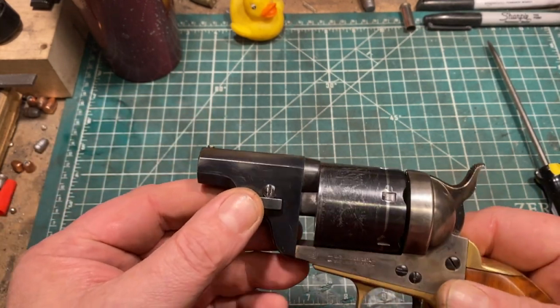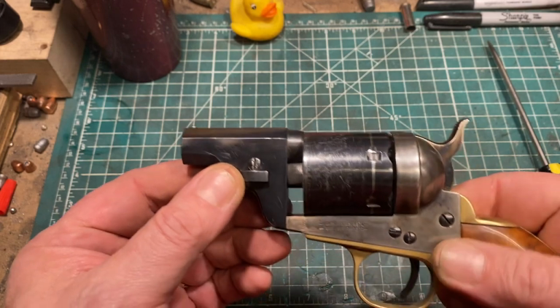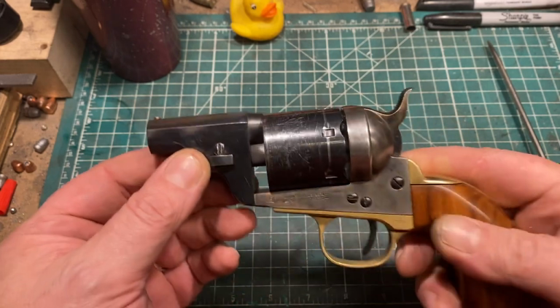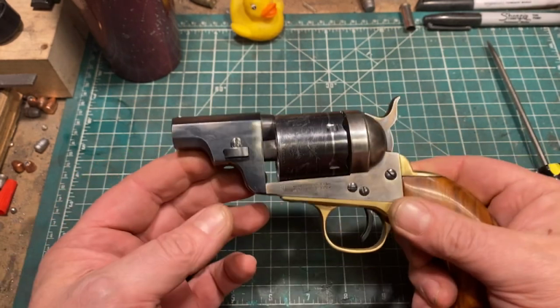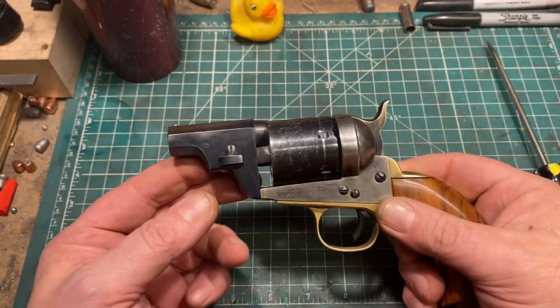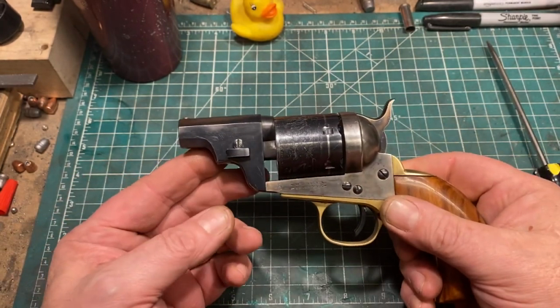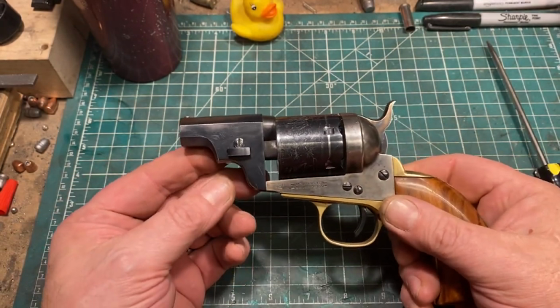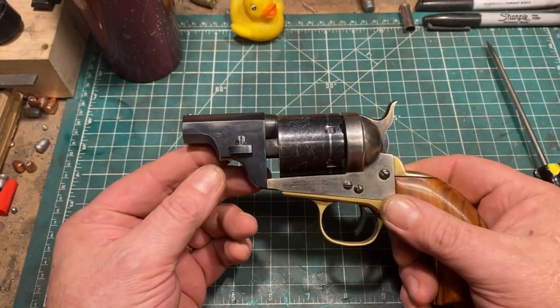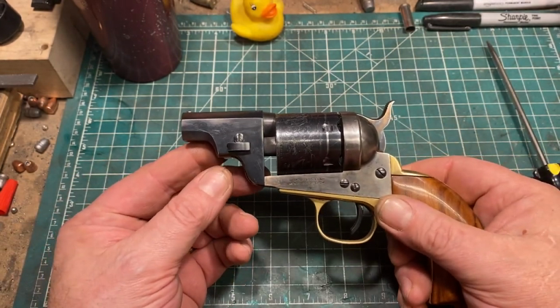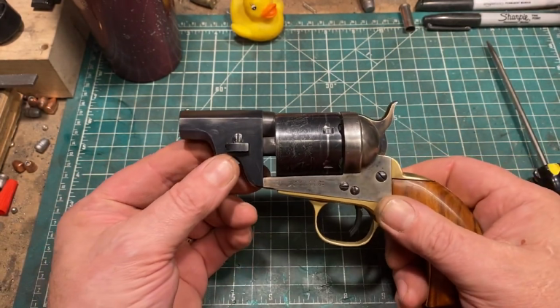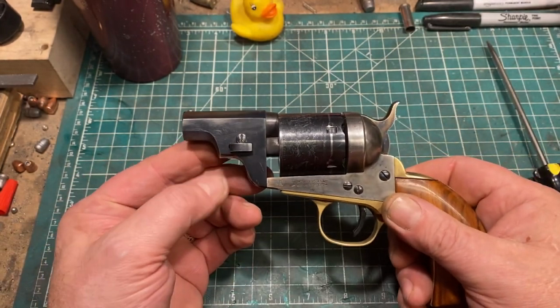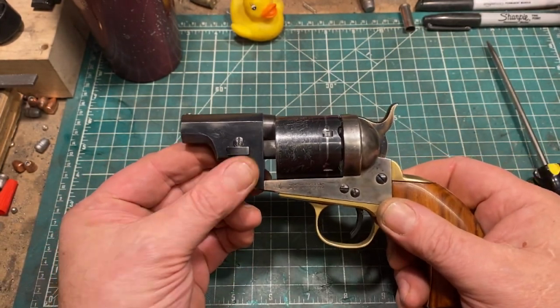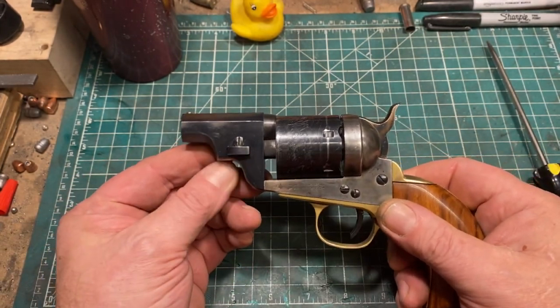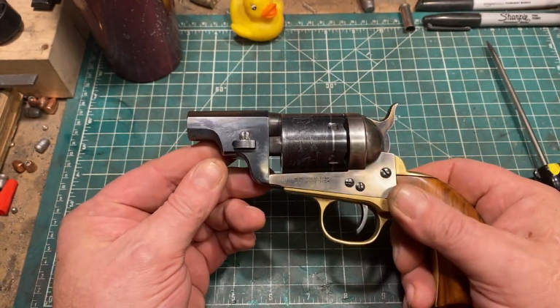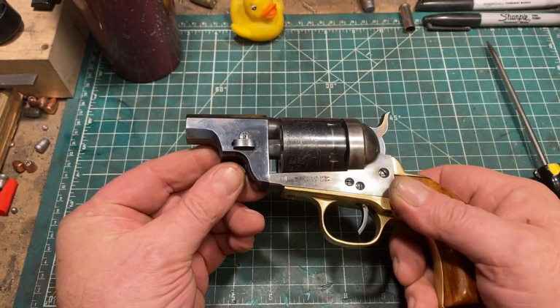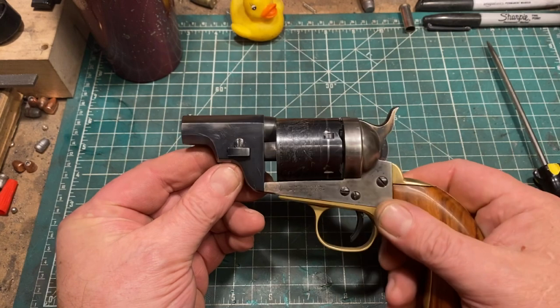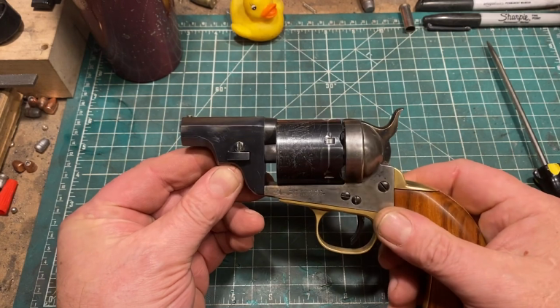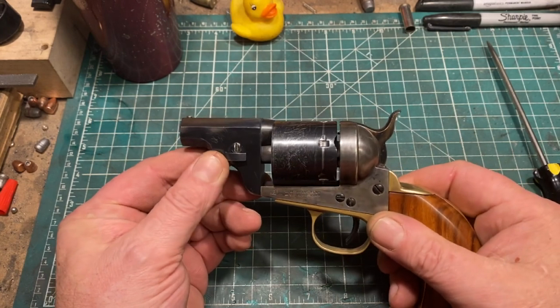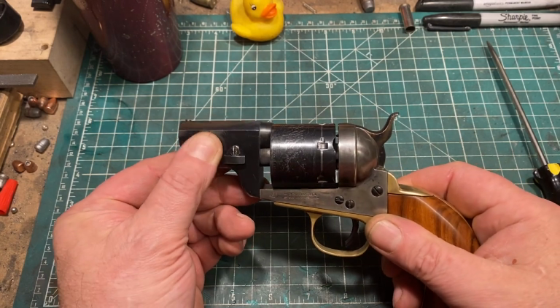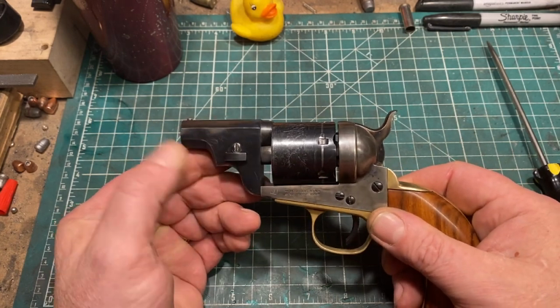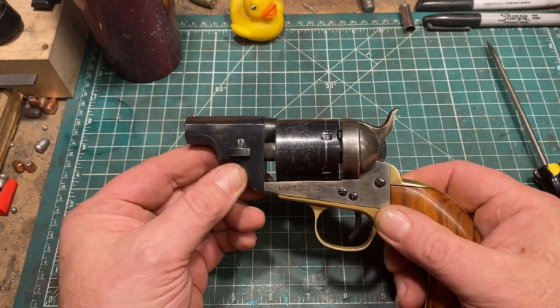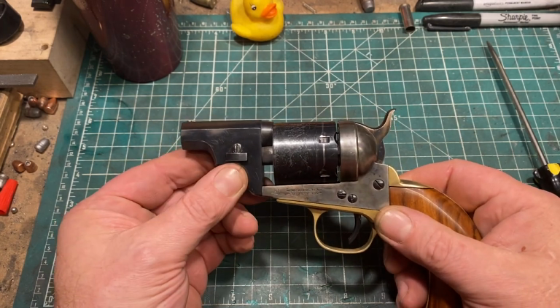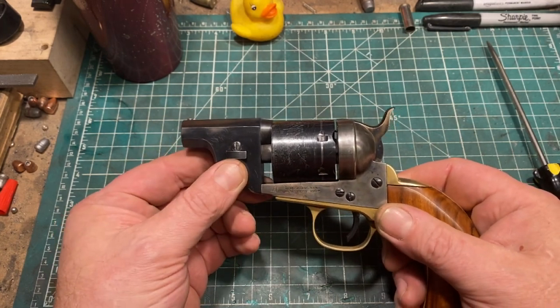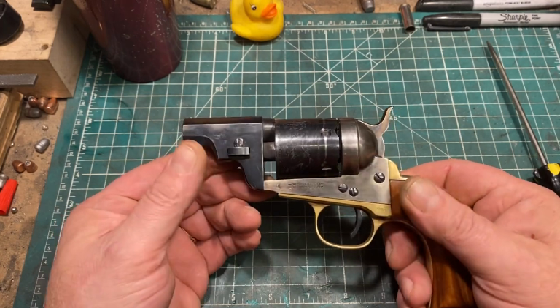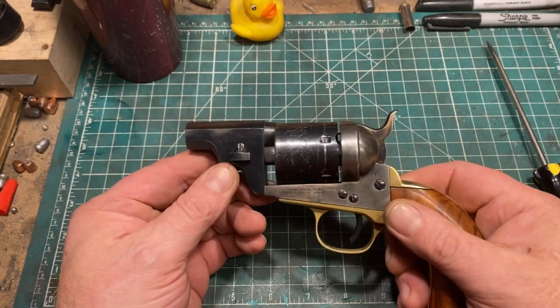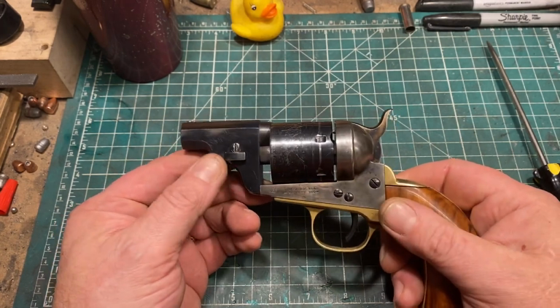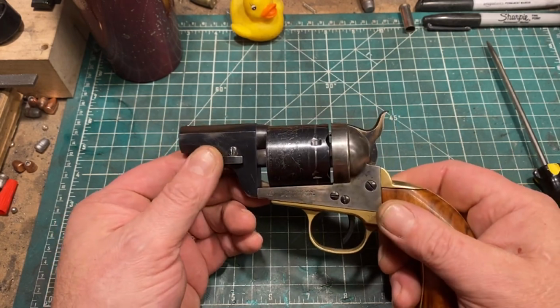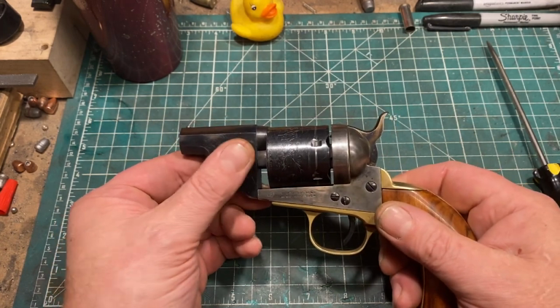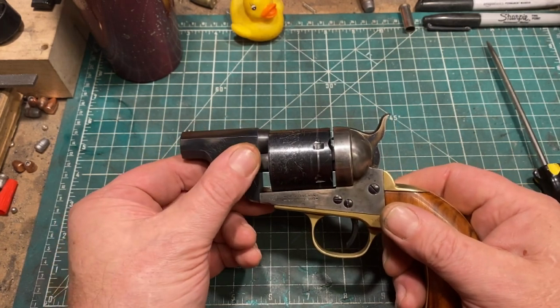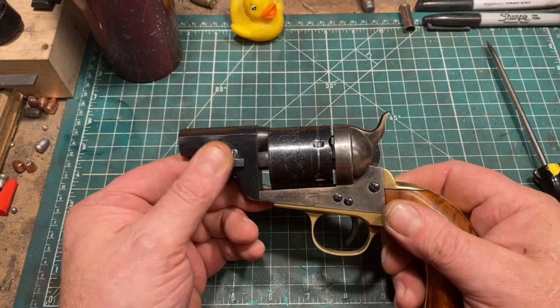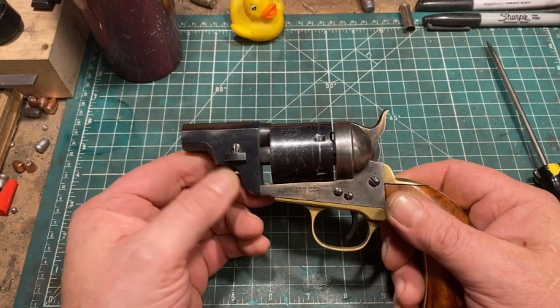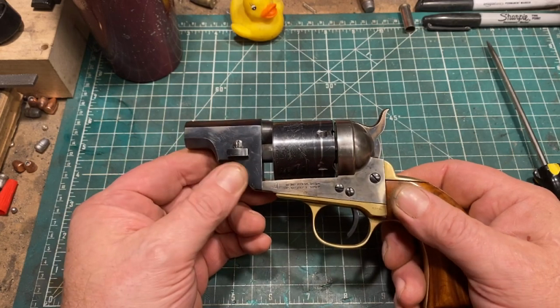I have to say, it does shoot quite high at seven yards. It's pretty much on at 25 yards, but I don't really shoot this at 25 yards.